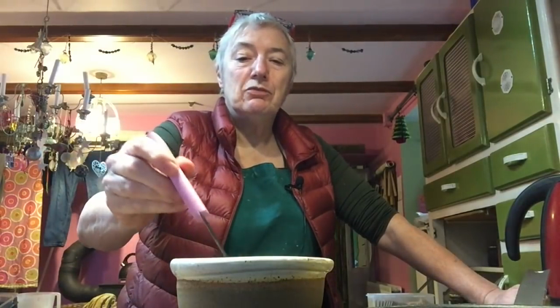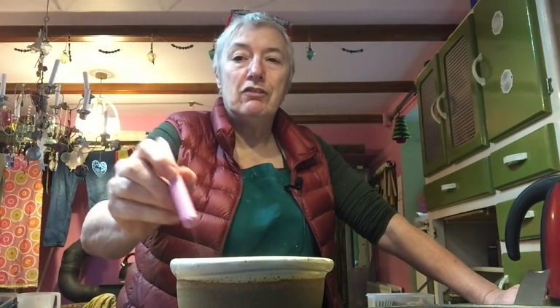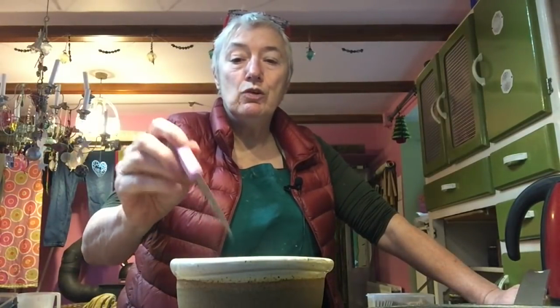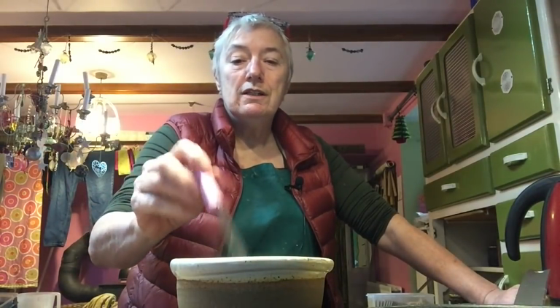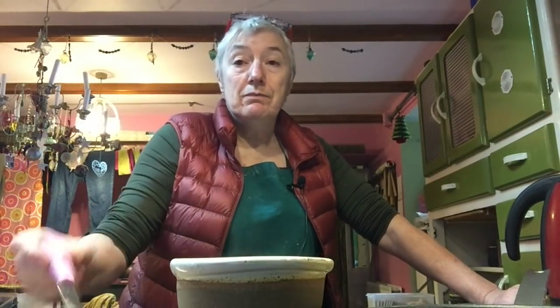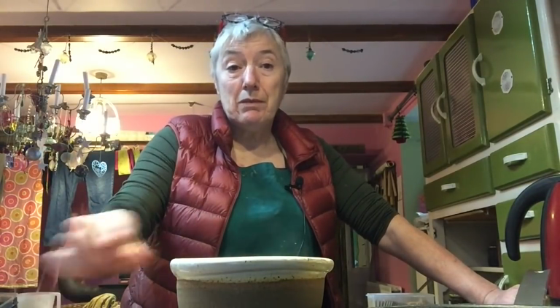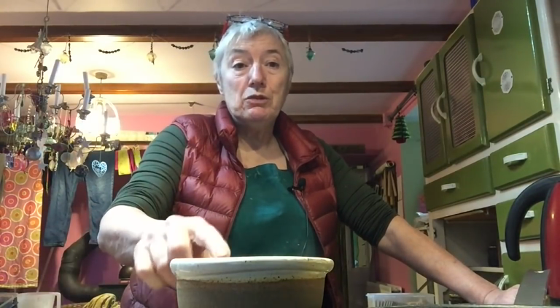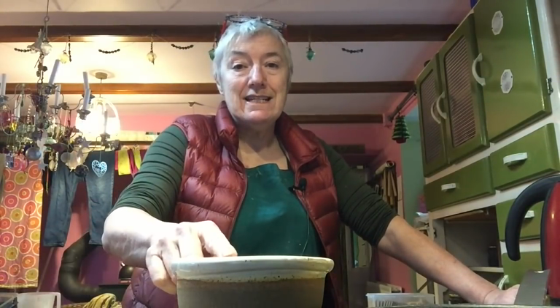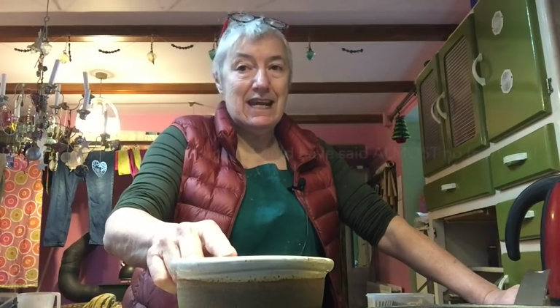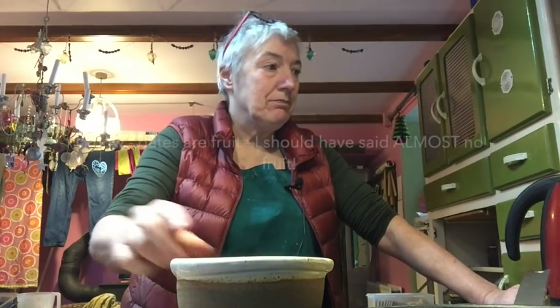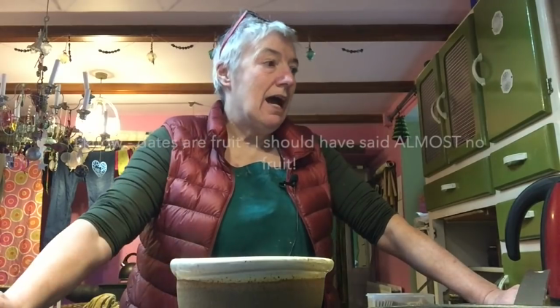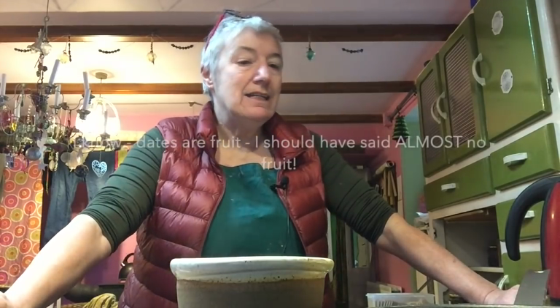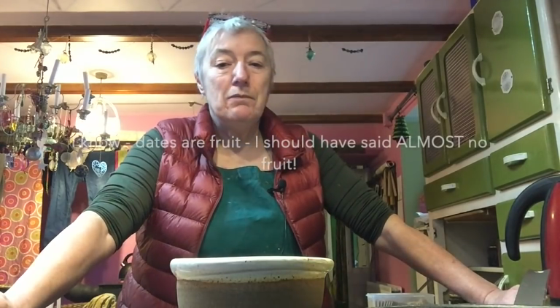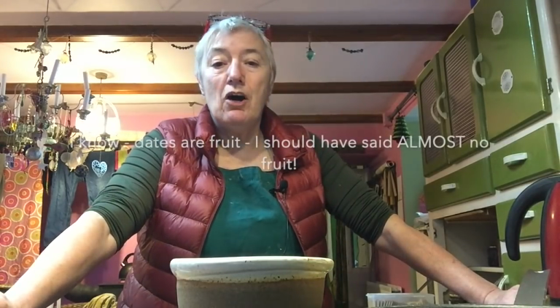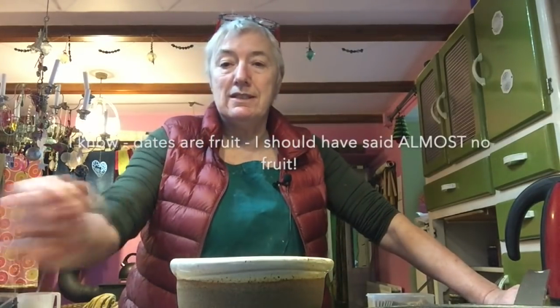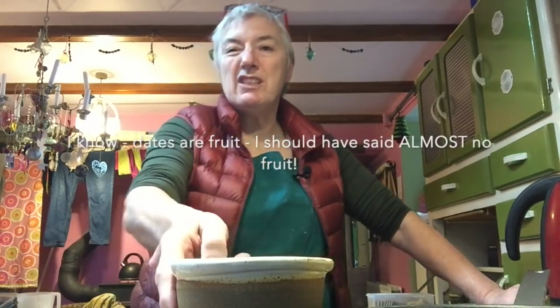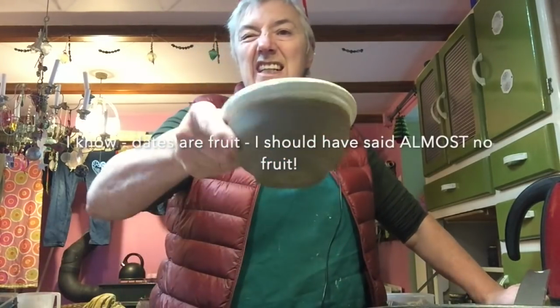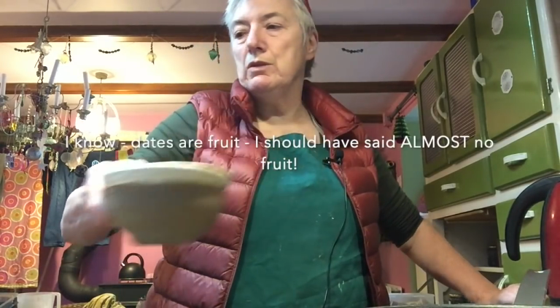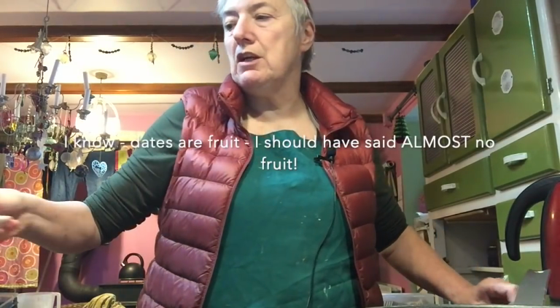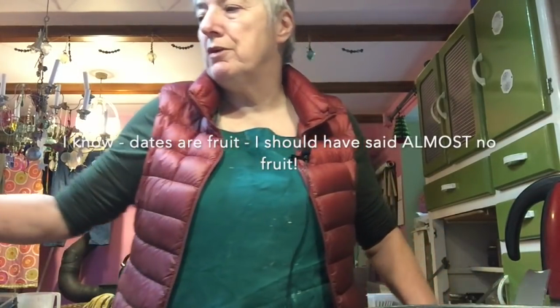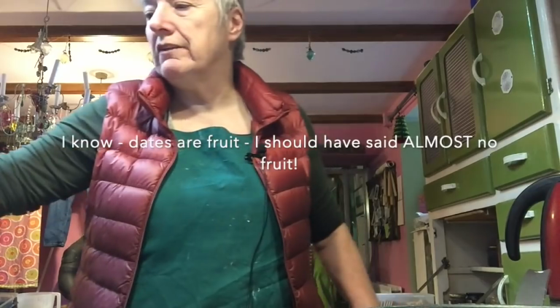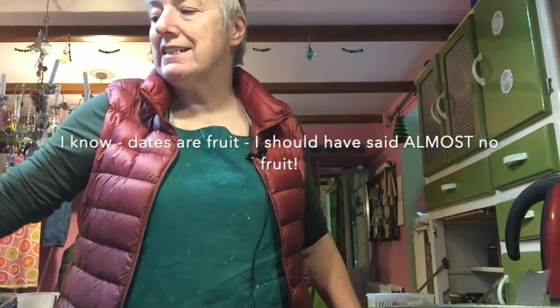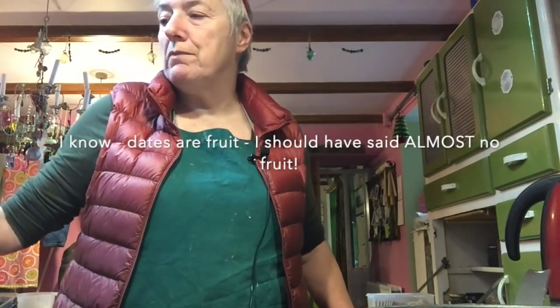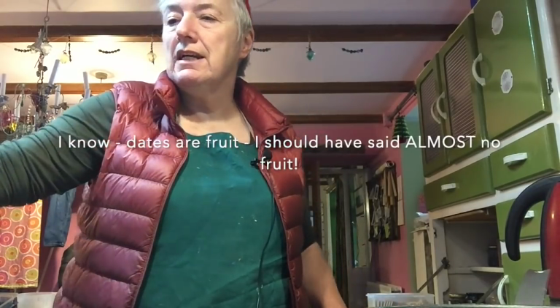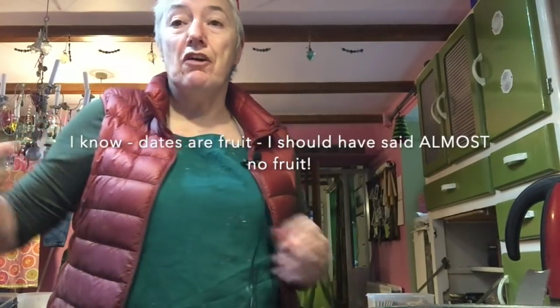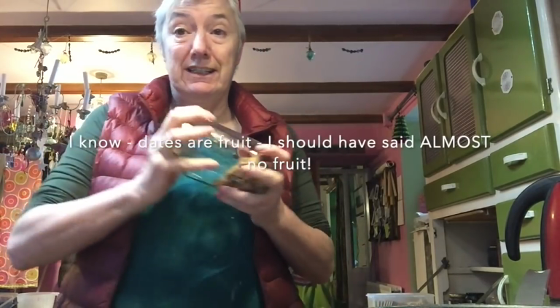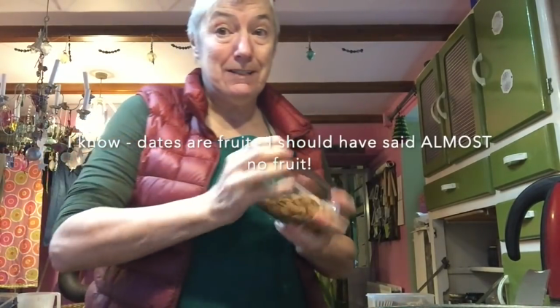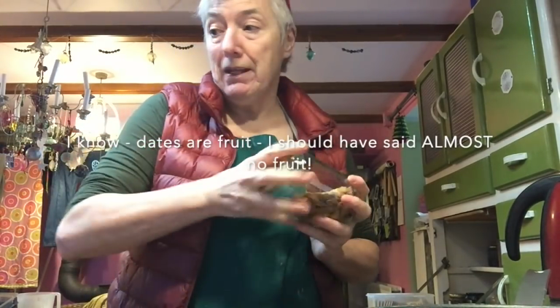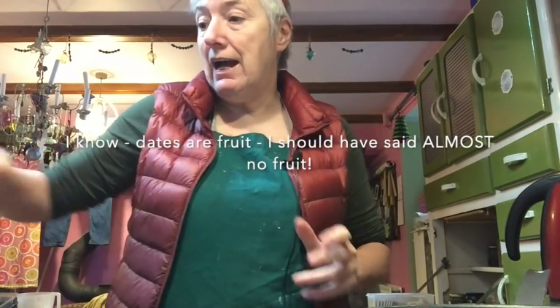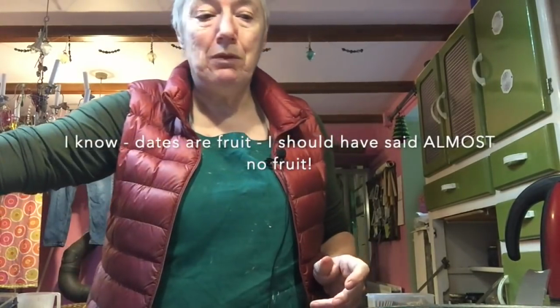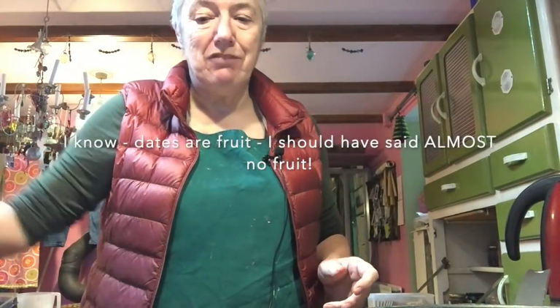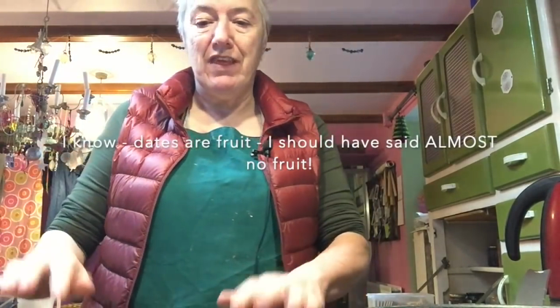So for the bliss balls I've started with four medjool dates and some almonds, and I'm just going to leave those to soak for a bit until the dates and the almonds soften a little bit, and then we'll make the rest of them.